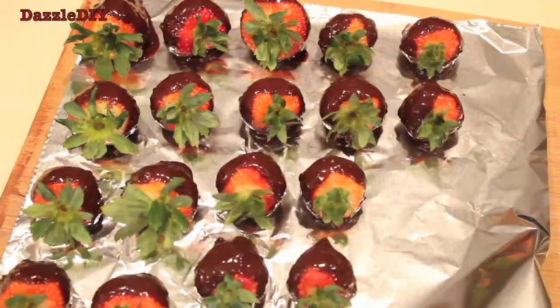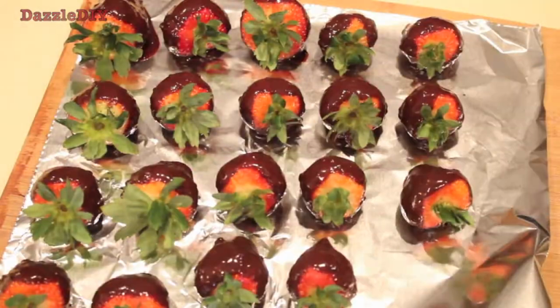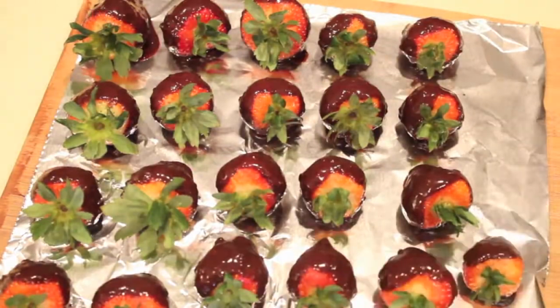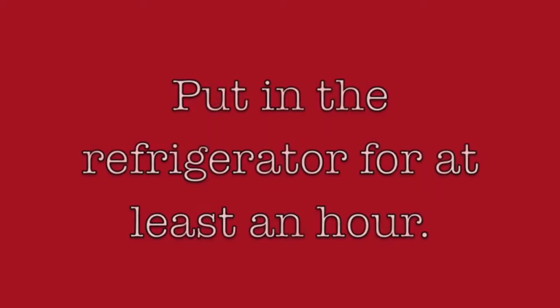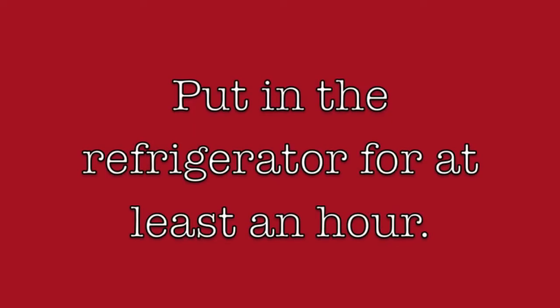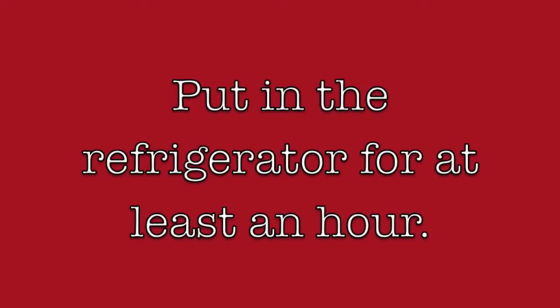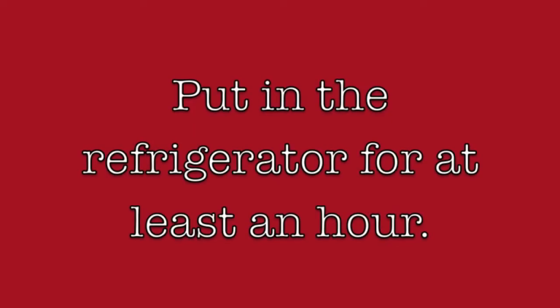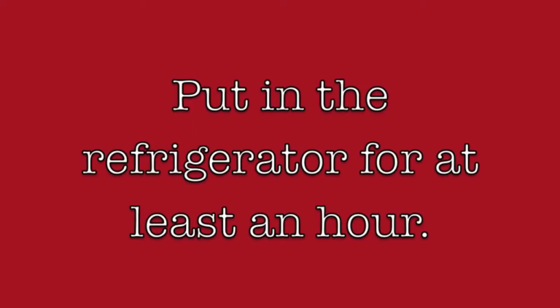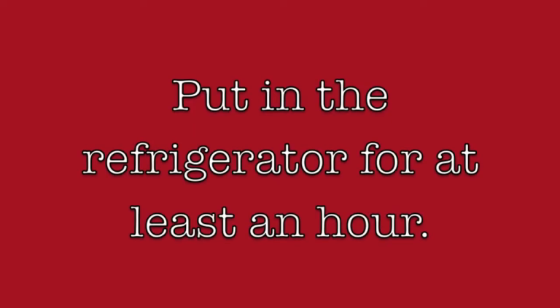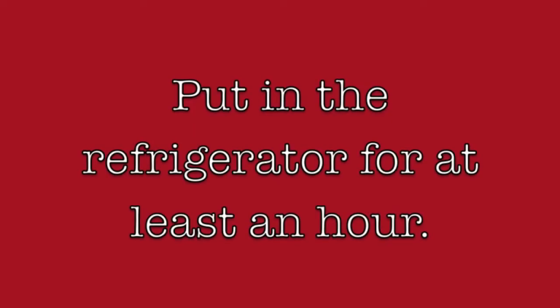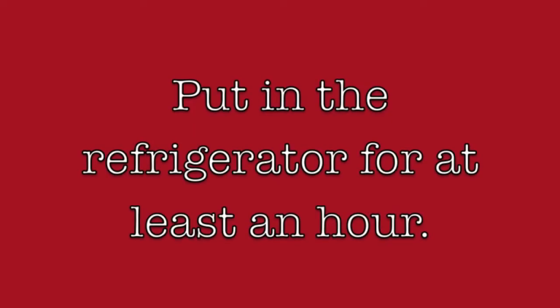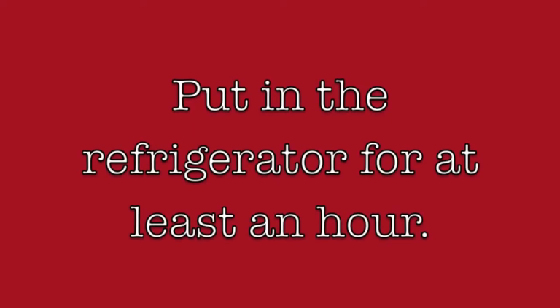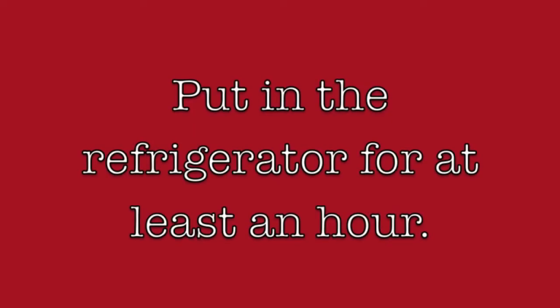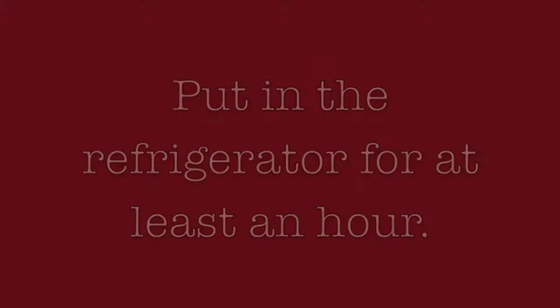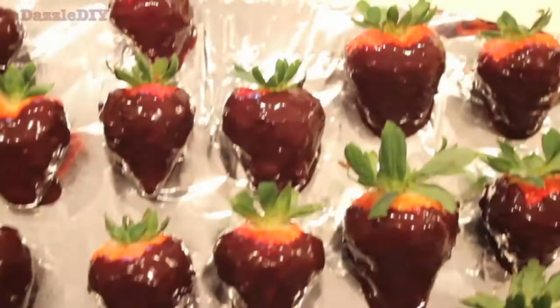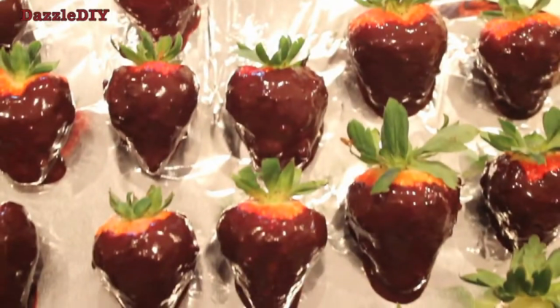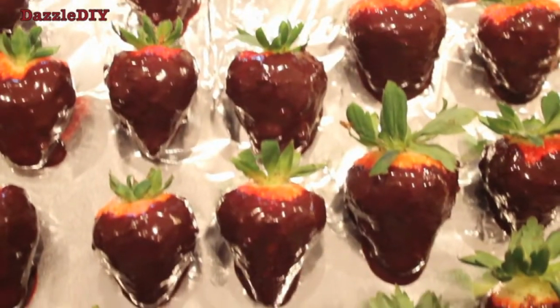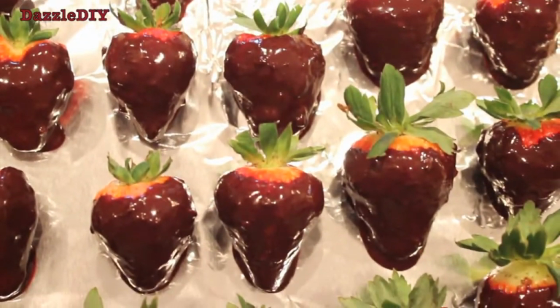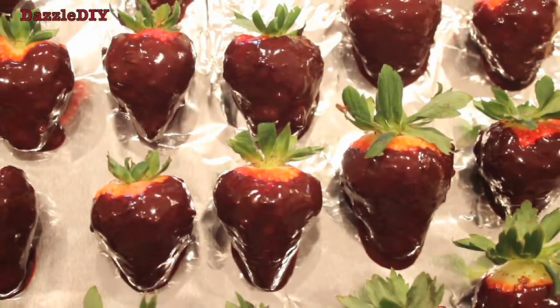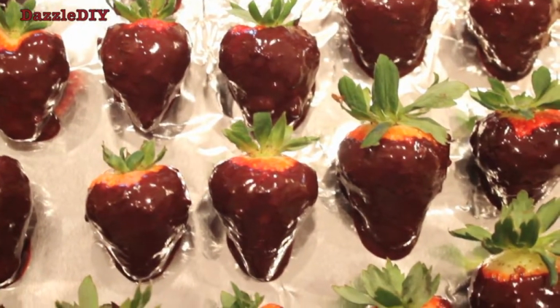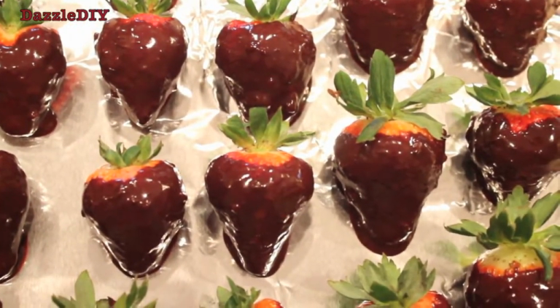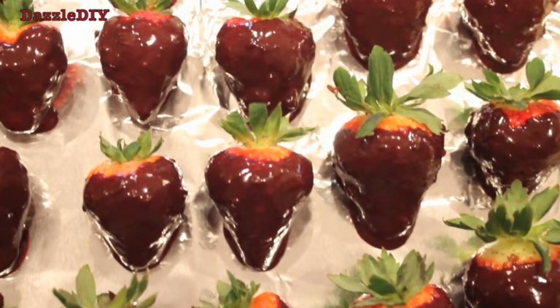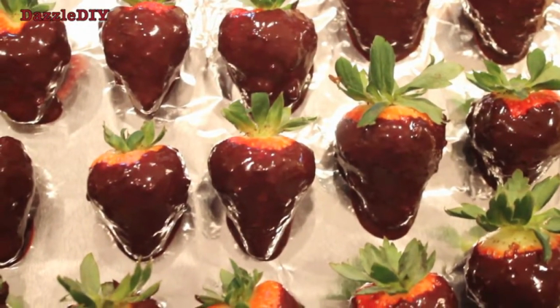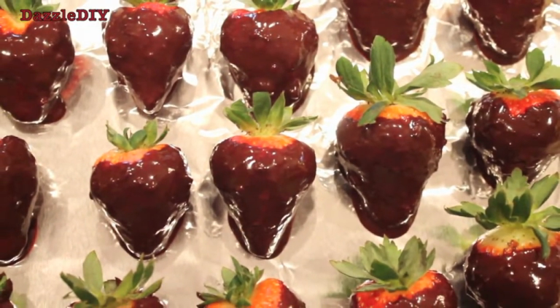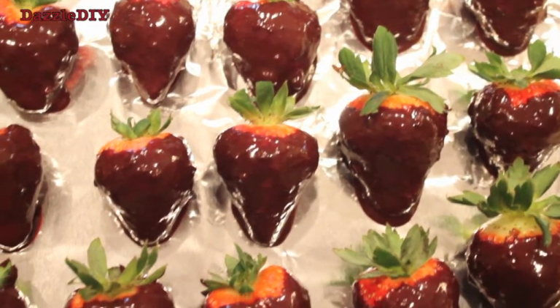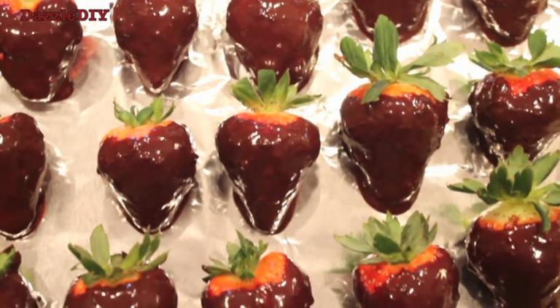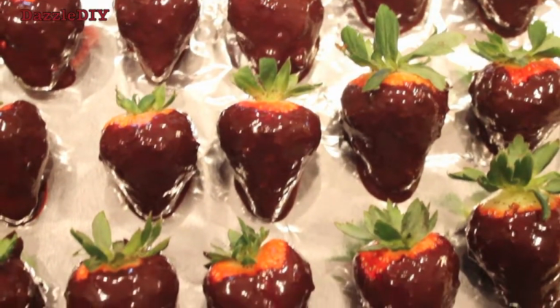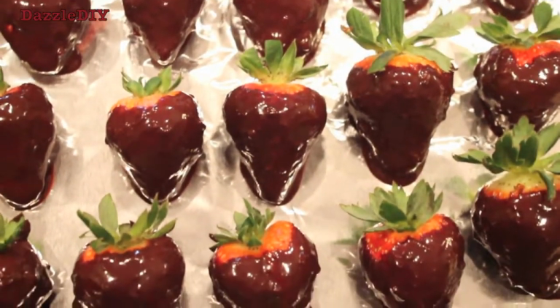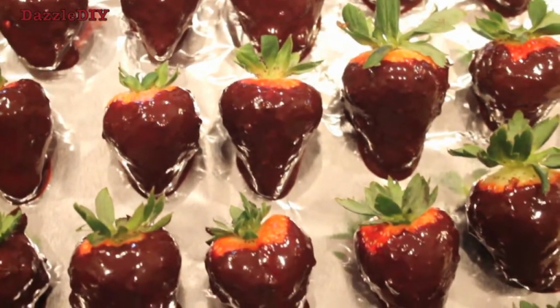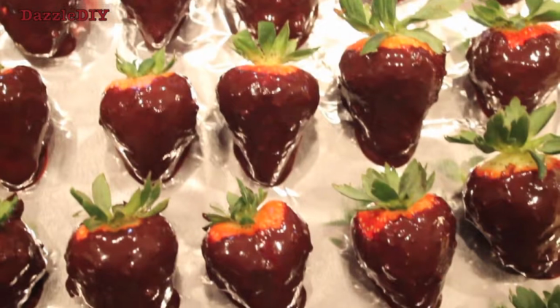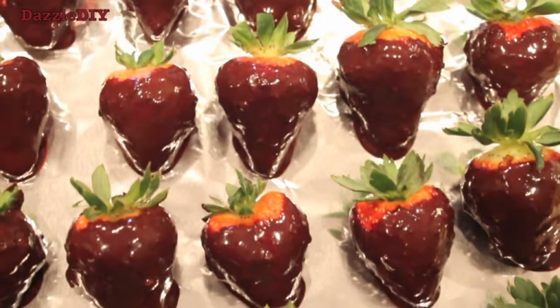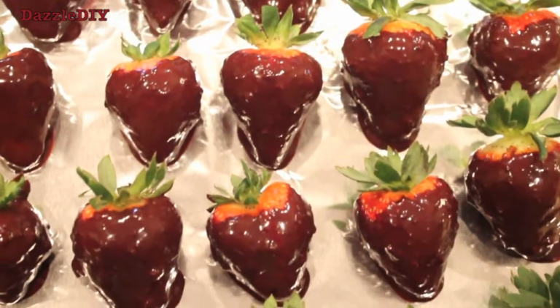Once you have all the strawberries coated in the chocolate, put them in the refrigerator for about an hour or so for the chocolate to set. And then you'll have these delicious strawberries.